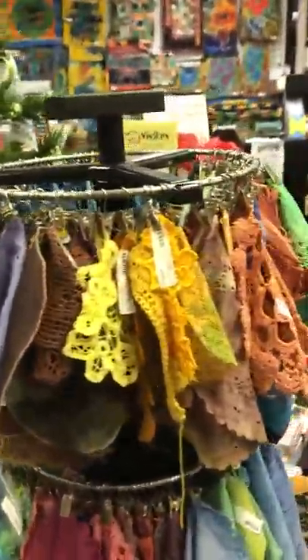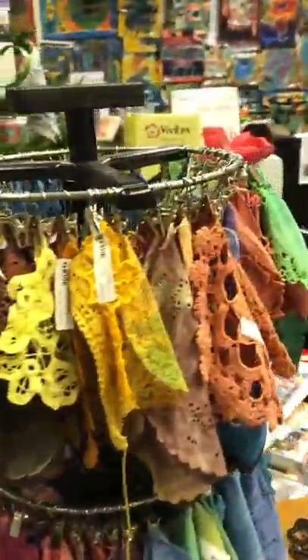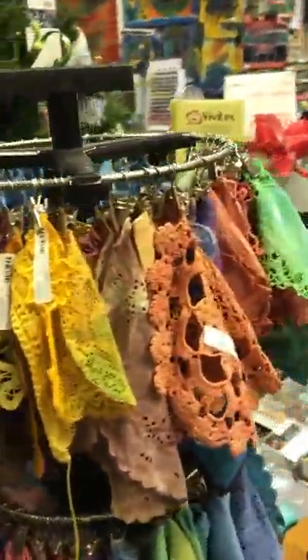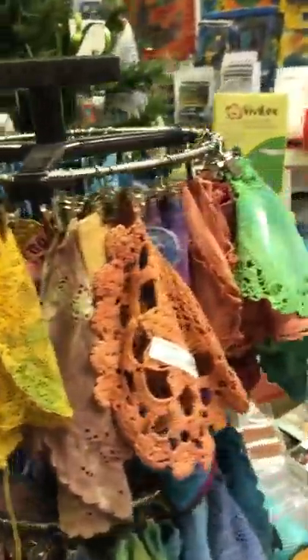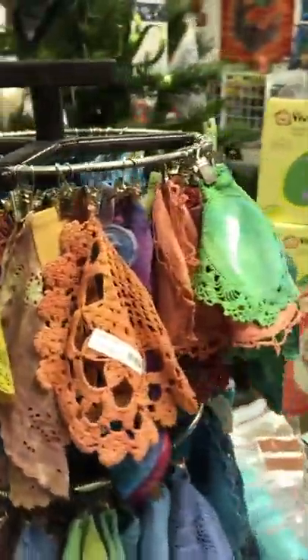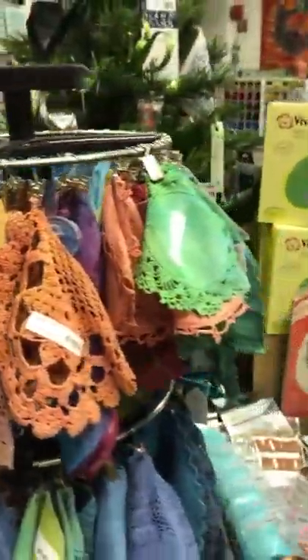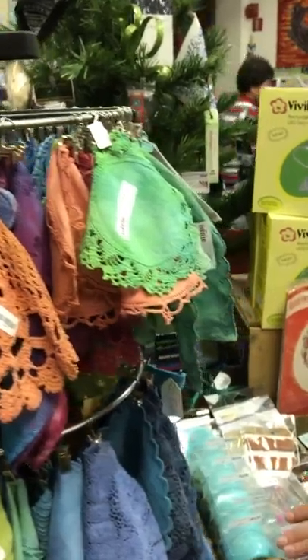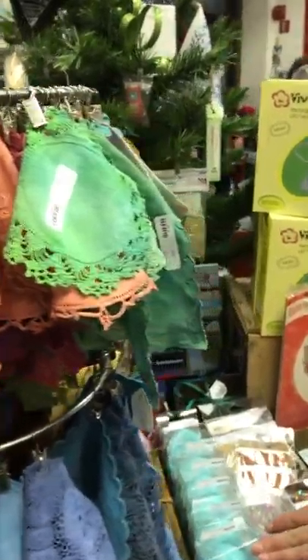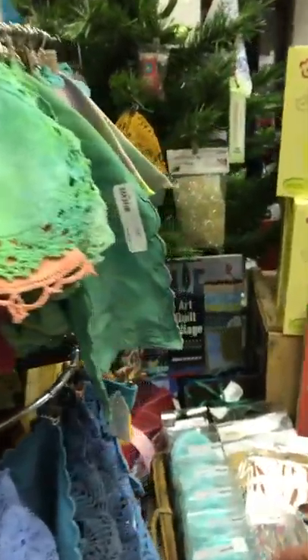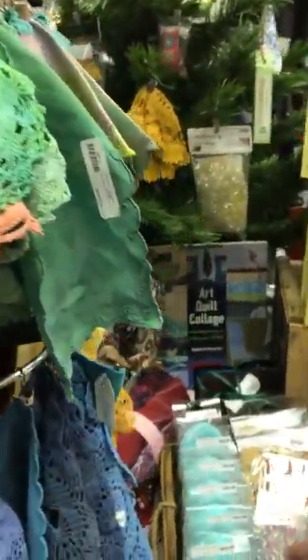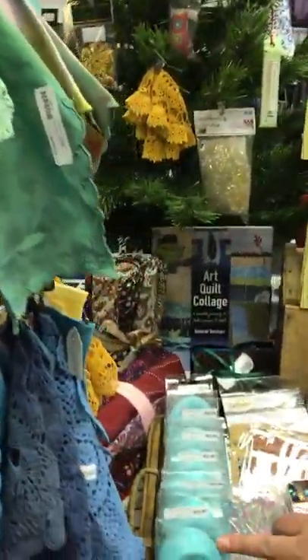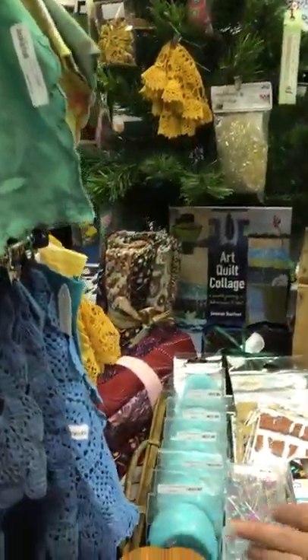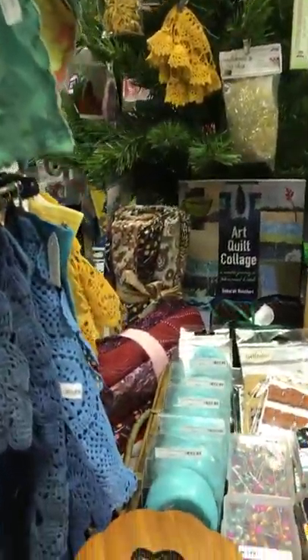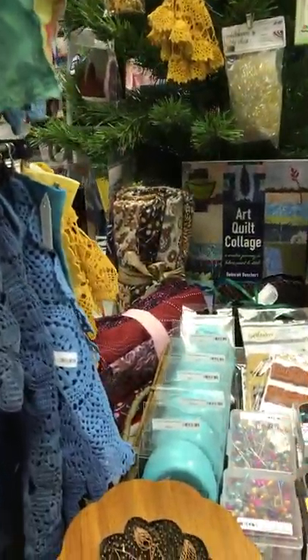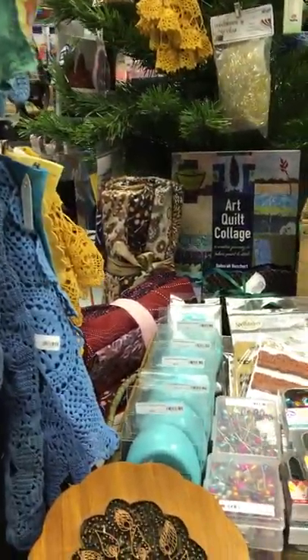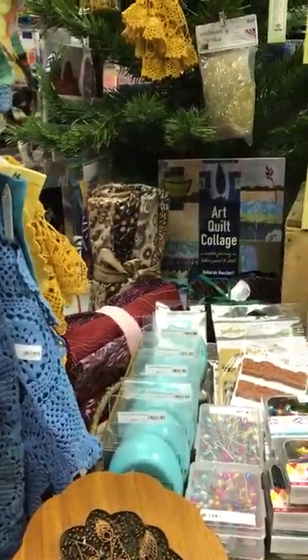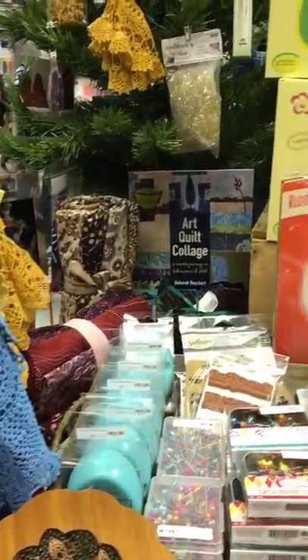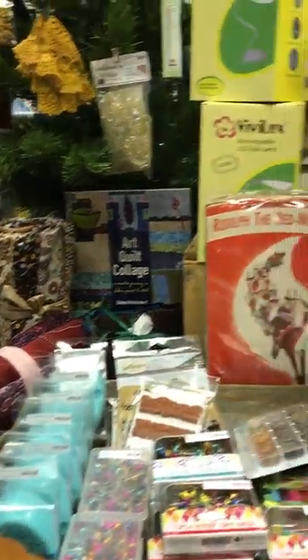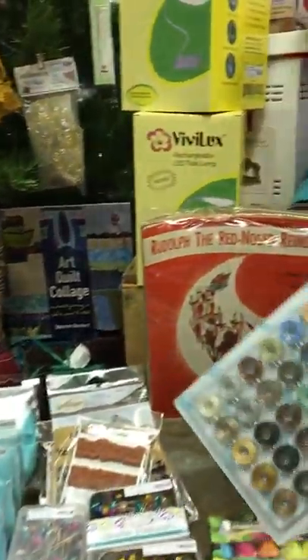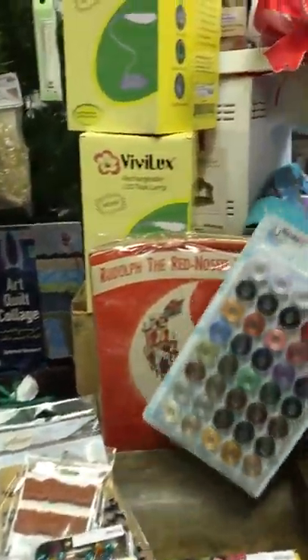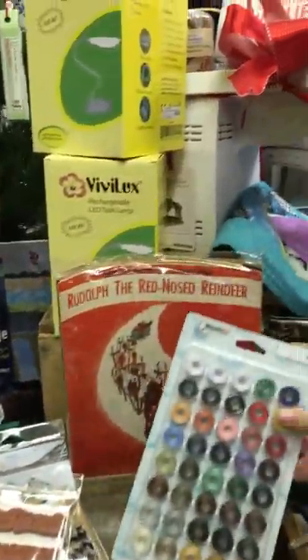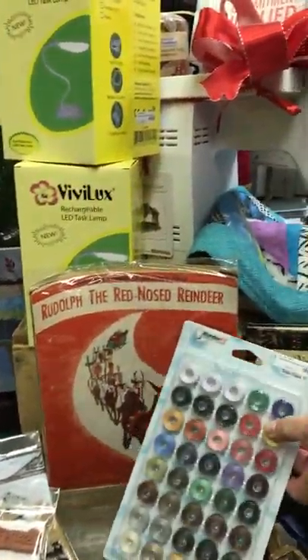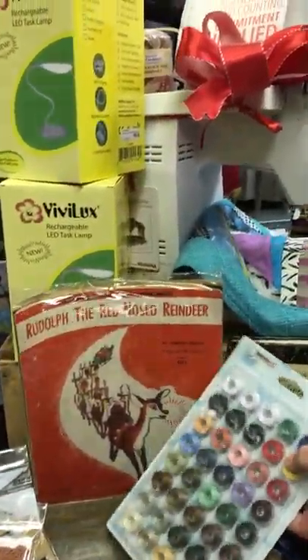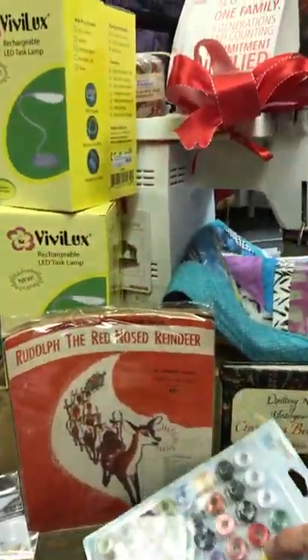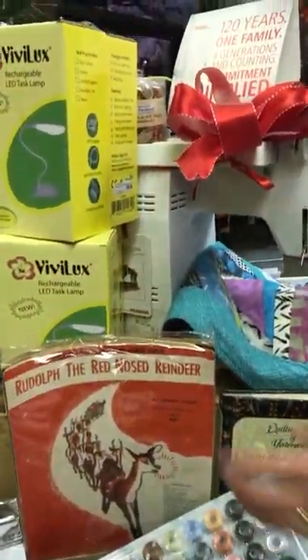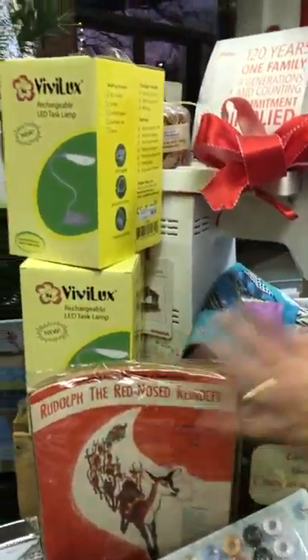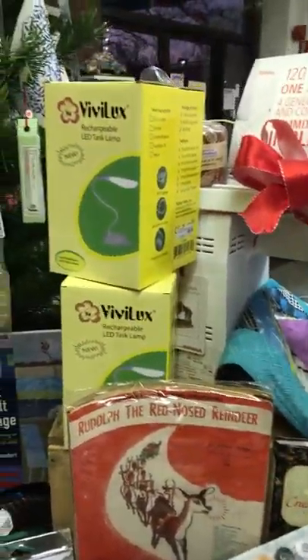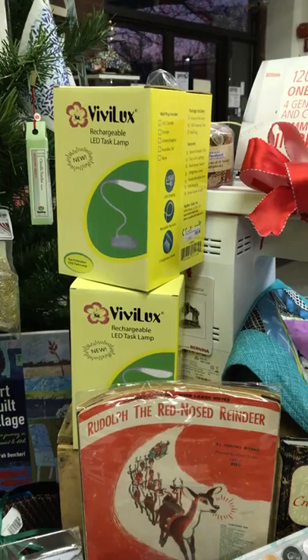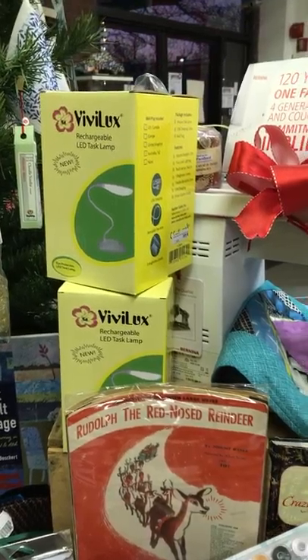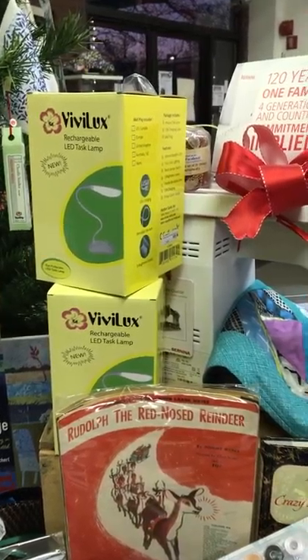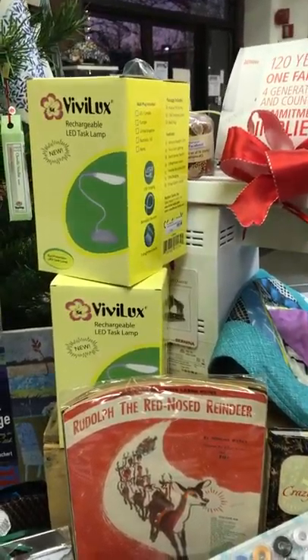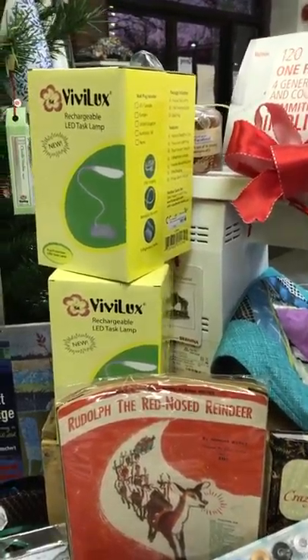Here's a couple of our notions and then we have a whole notions wall. We have some Eversew pins and a magnetic pin holder, pre-wound bobbins, and I even found a little bit of vintage Rudolph the Red-Nosed Reindeer.